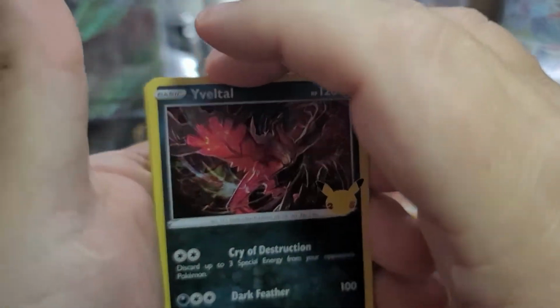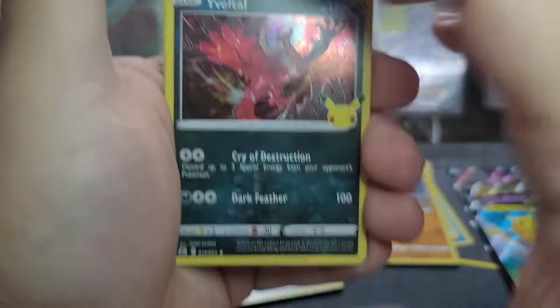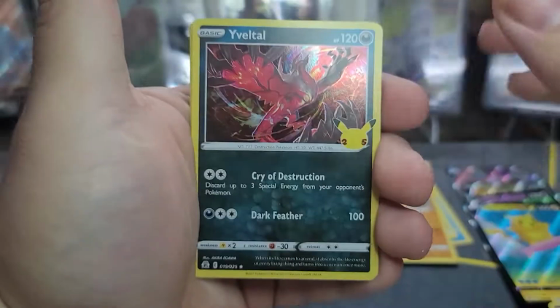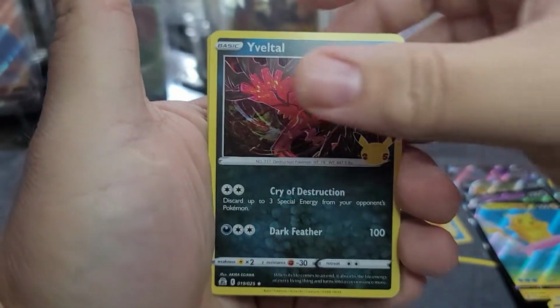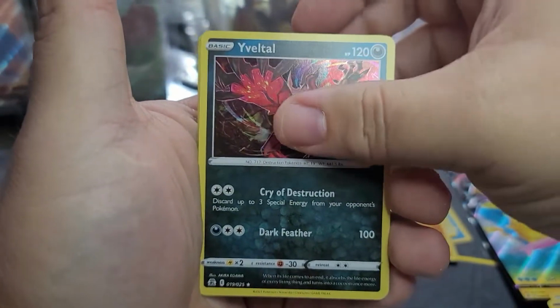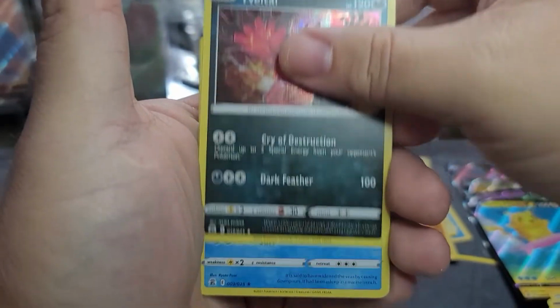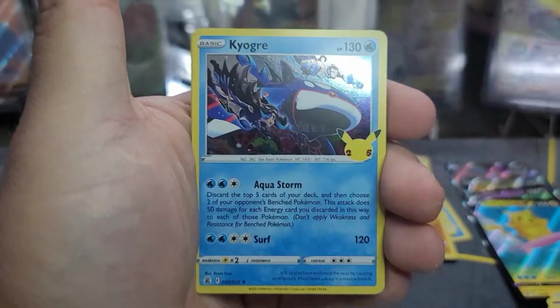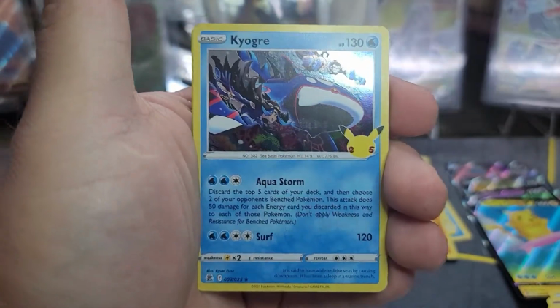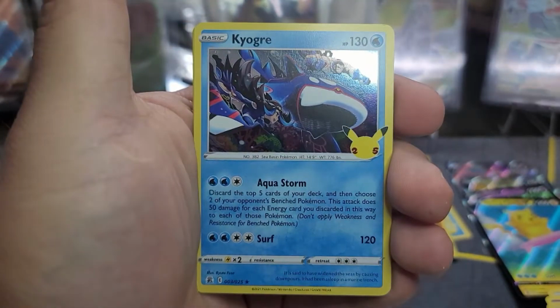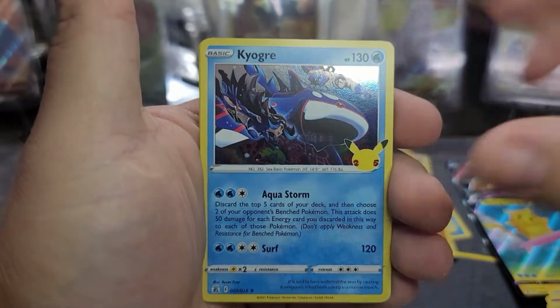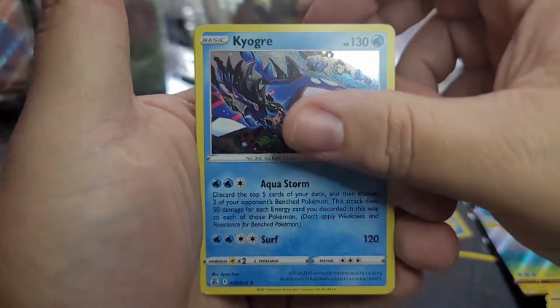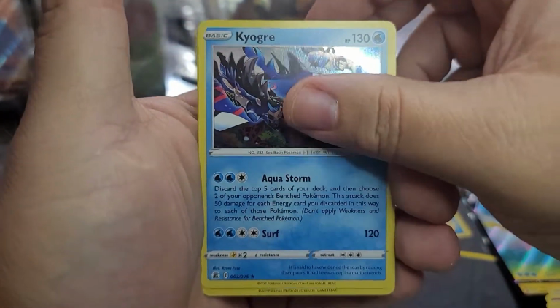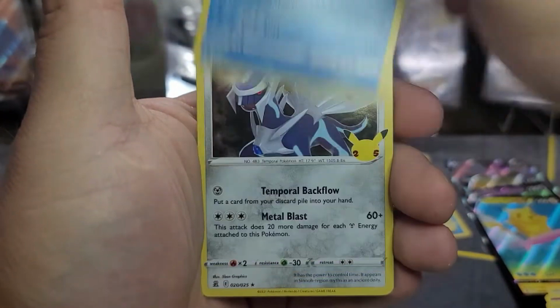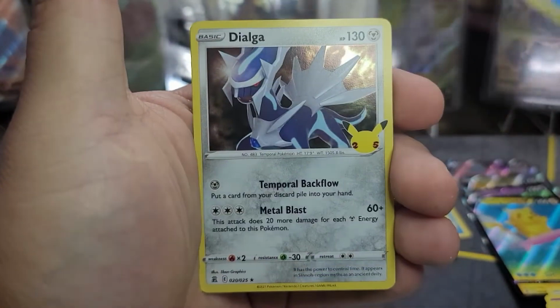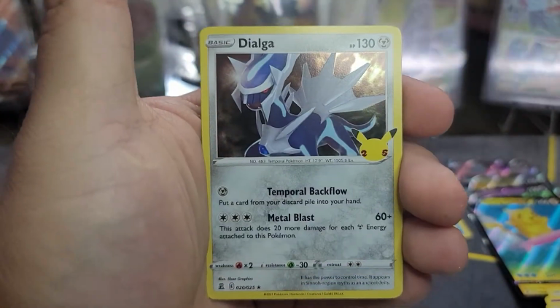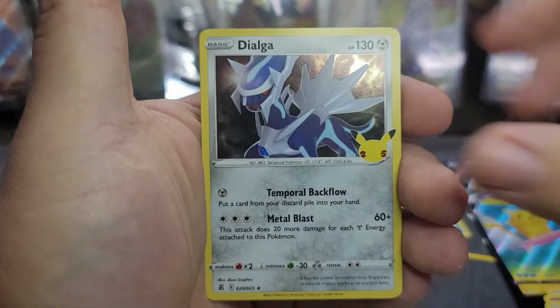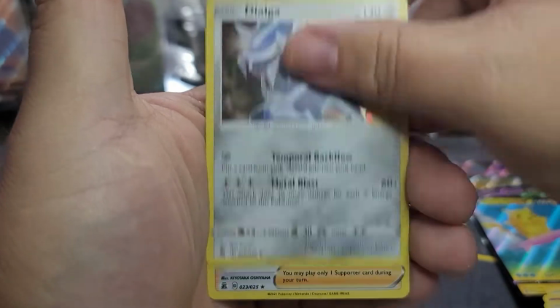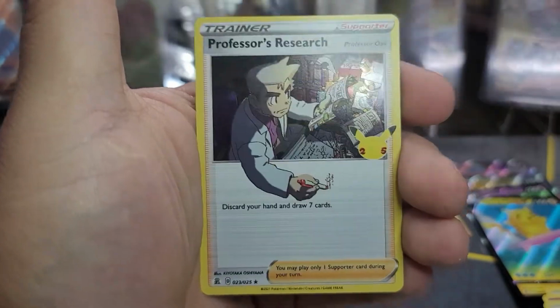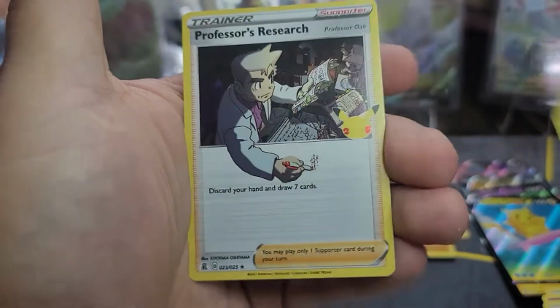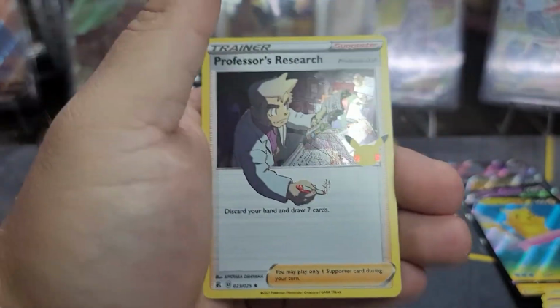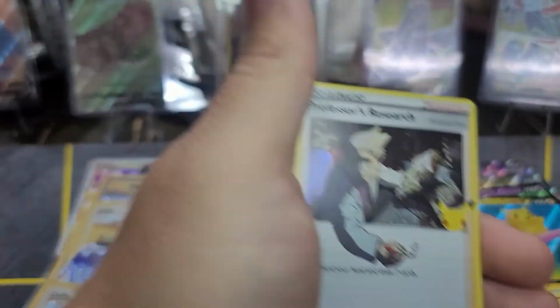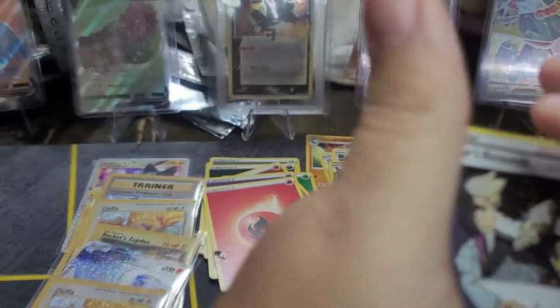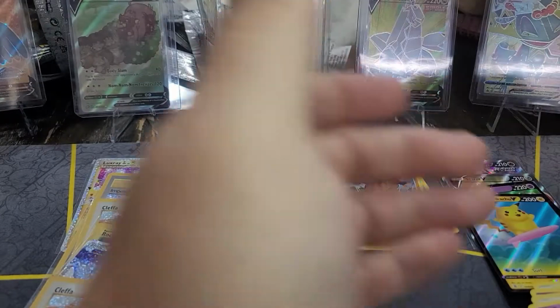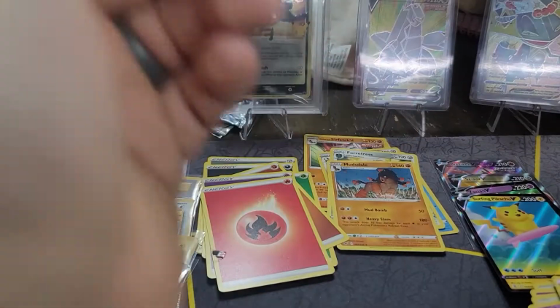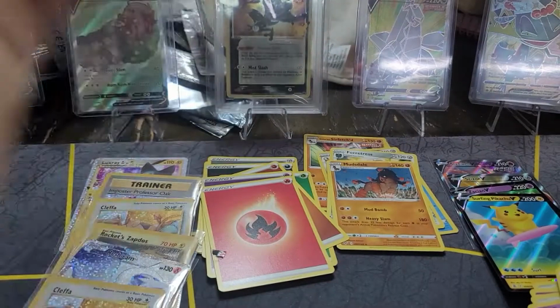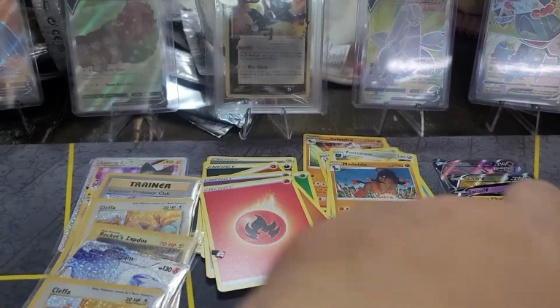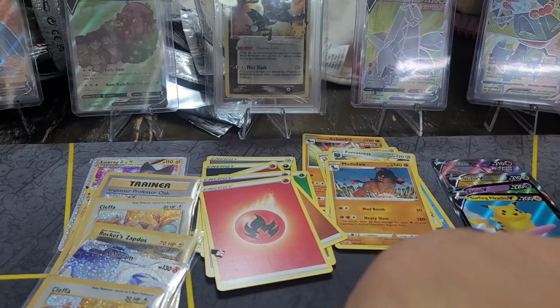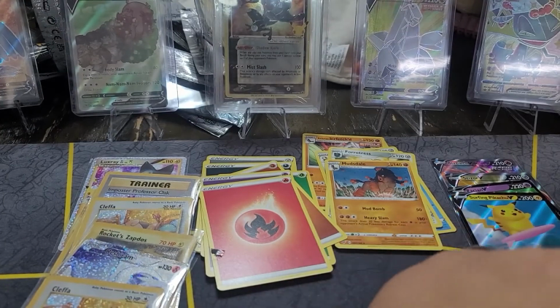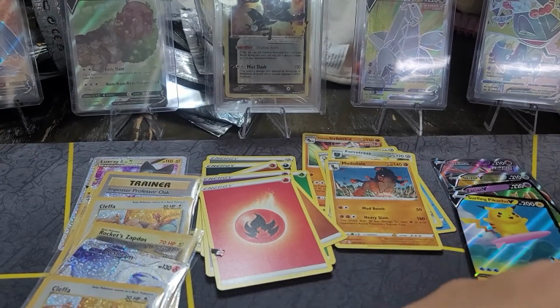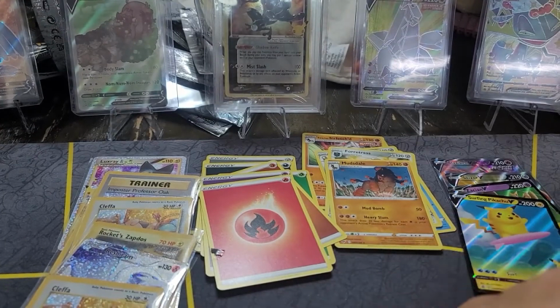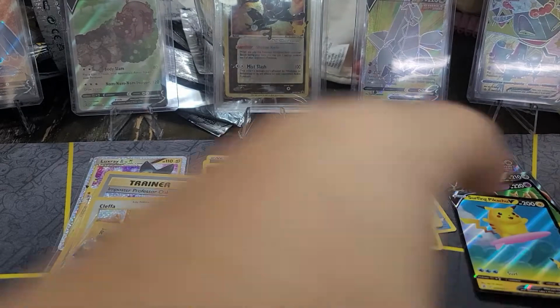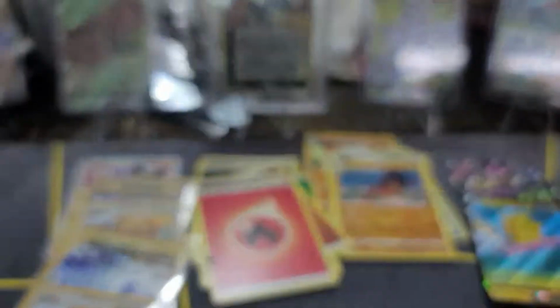All right, let's do a little last pack magic - this is the last pack before we look at the goodies. Let's see if we can get one card I don't have. Yveltal, Kyogre, Dialga, and a Professor's Research. Well, that's kind of a dud. Without further ado, let's check out the promo cards.